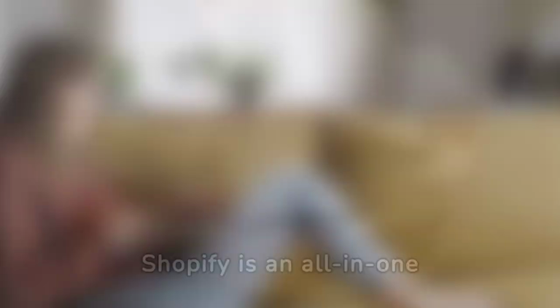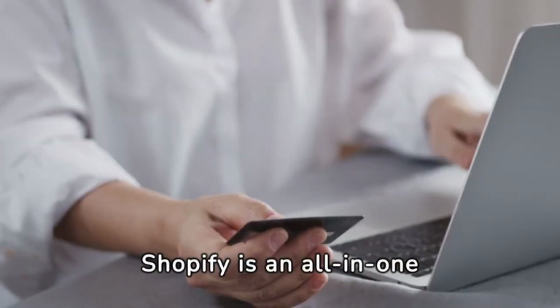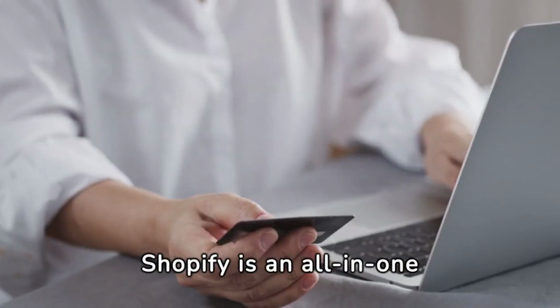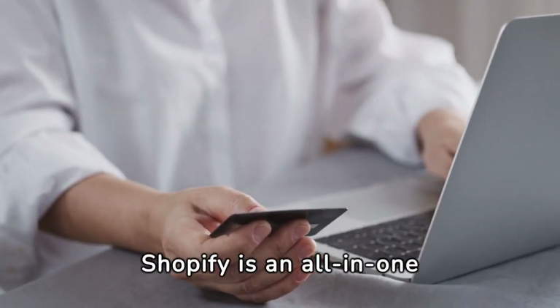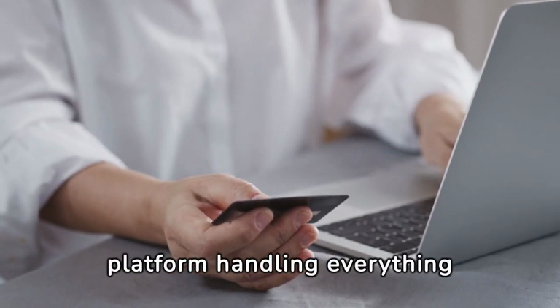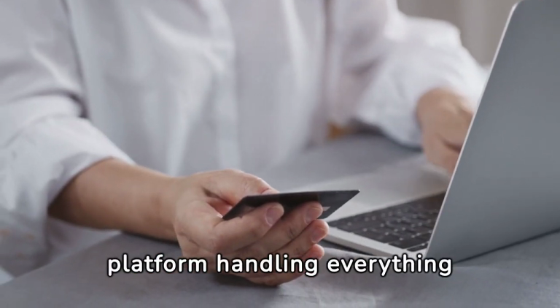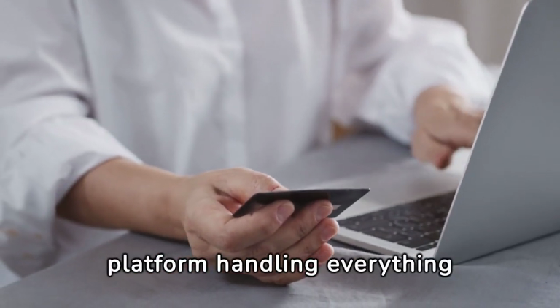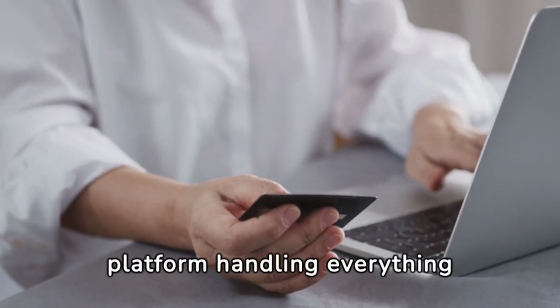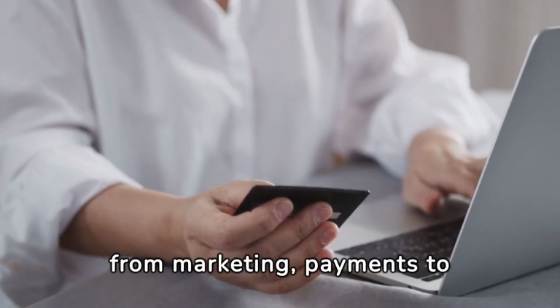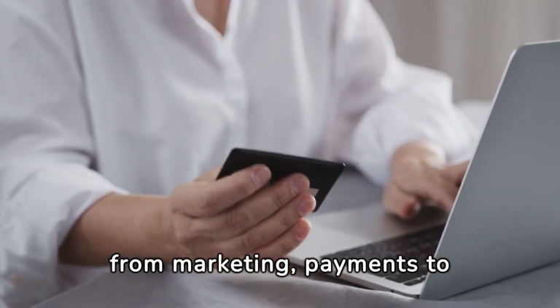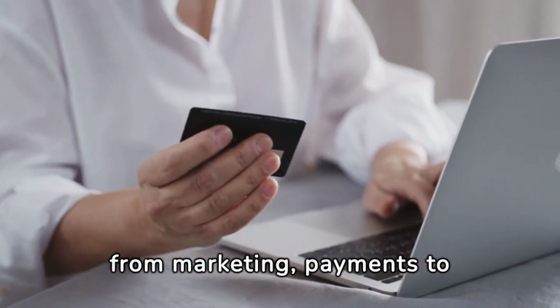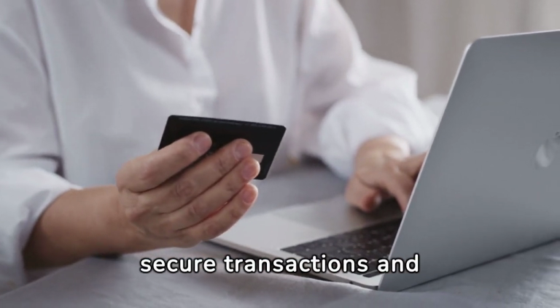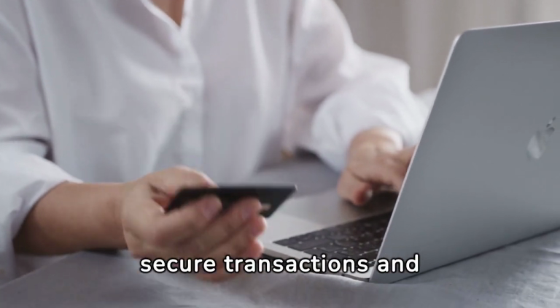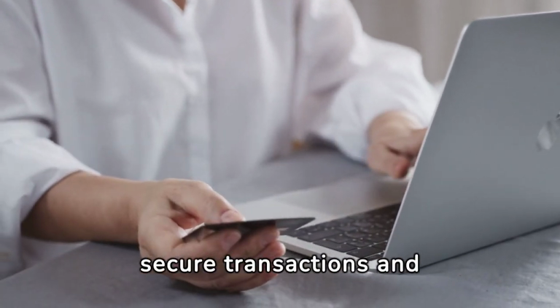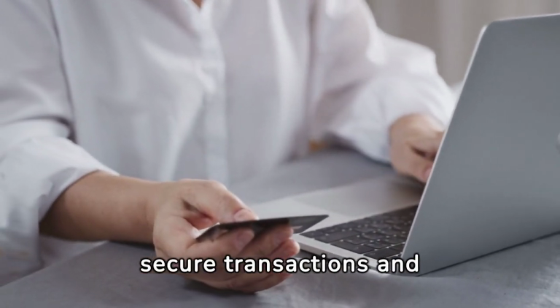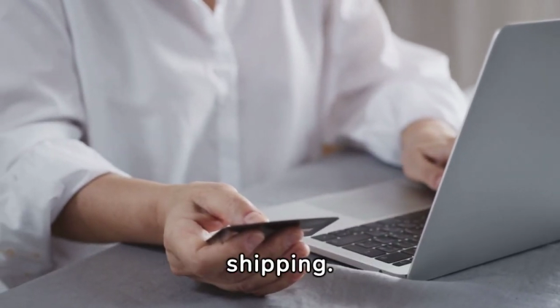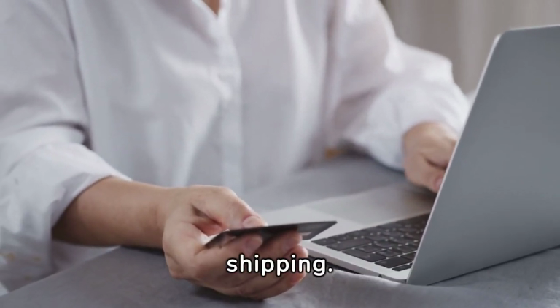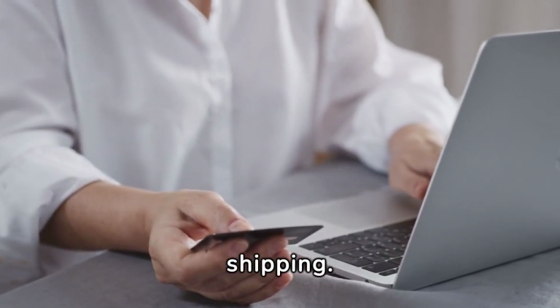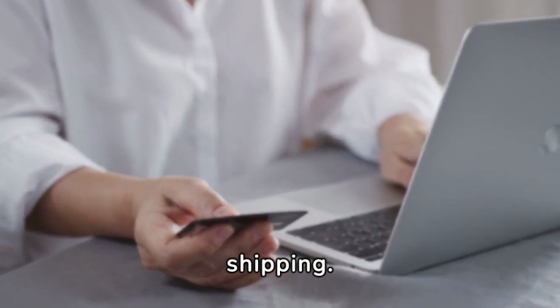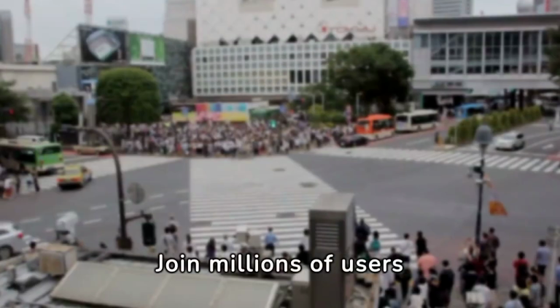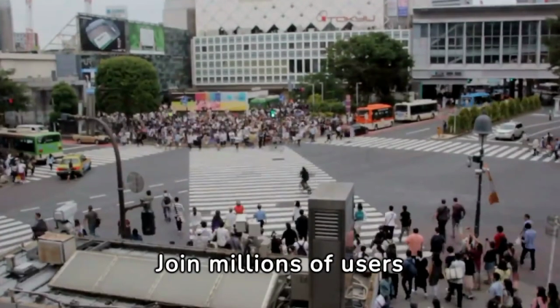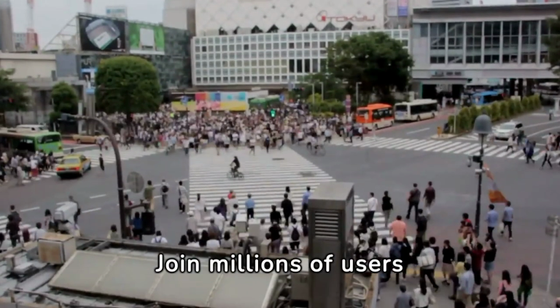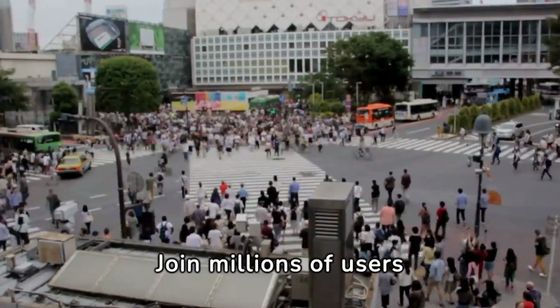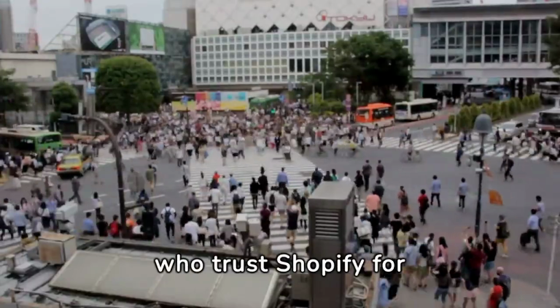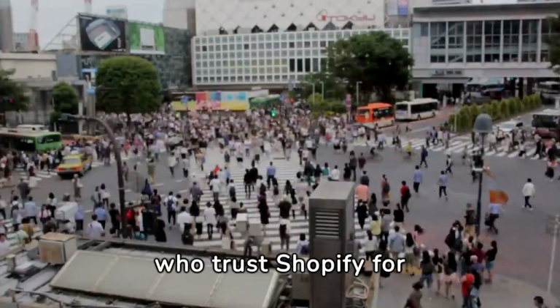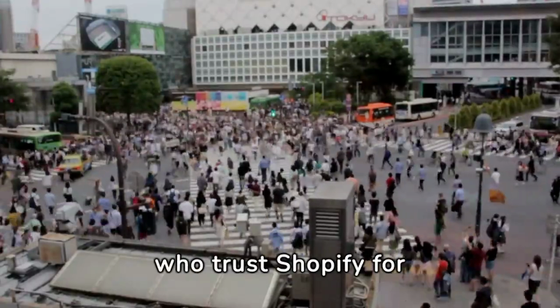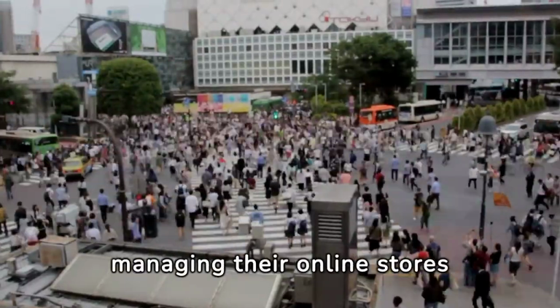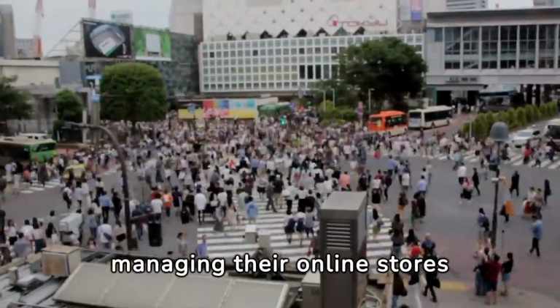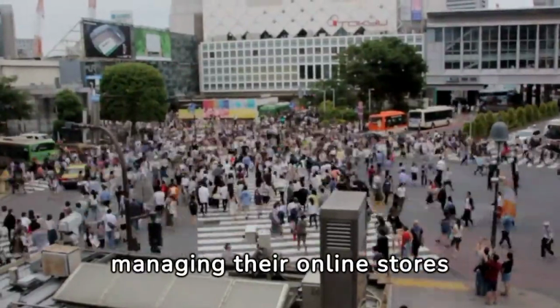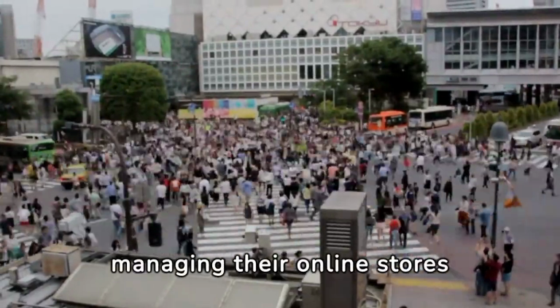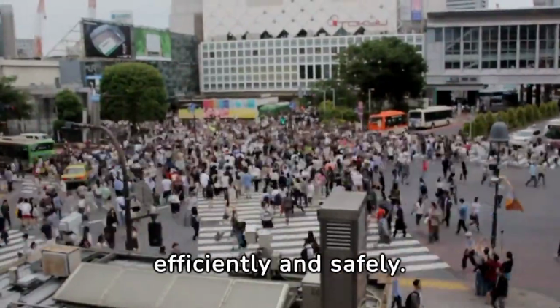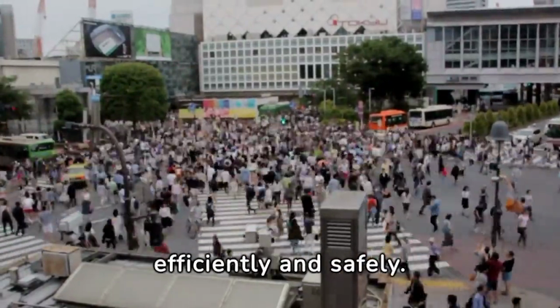Shopify is an all-in-one platform handling everything from marketing, payments to secure transactions, and shipping. Join millions of users who trust Shopify for managing their online stores efficiently and safely.